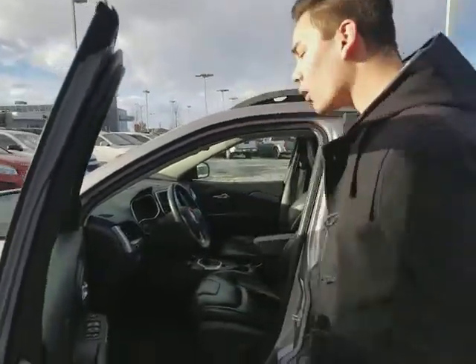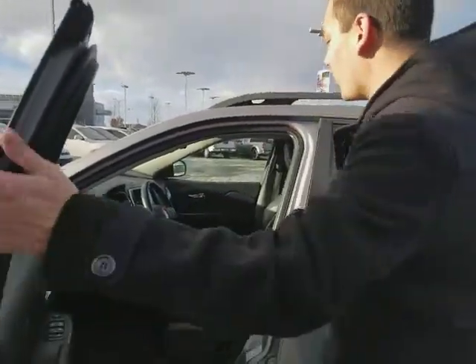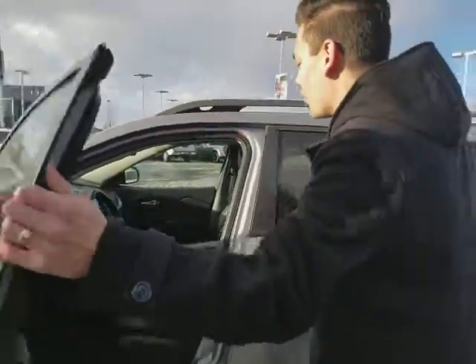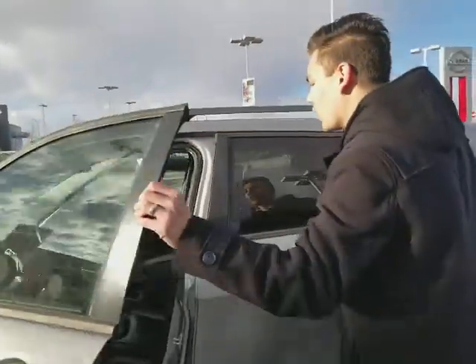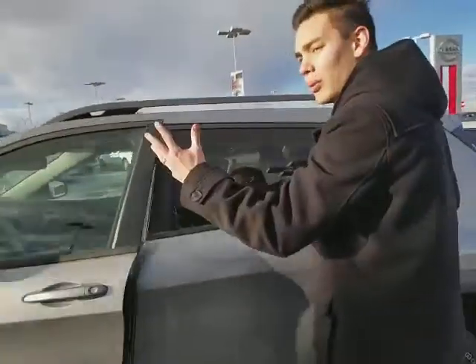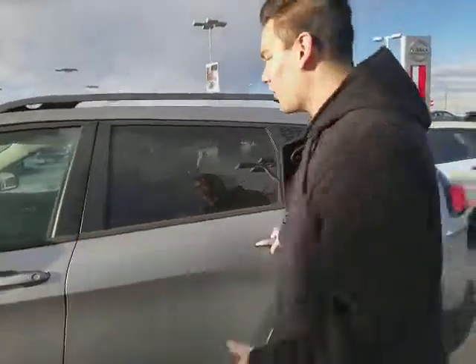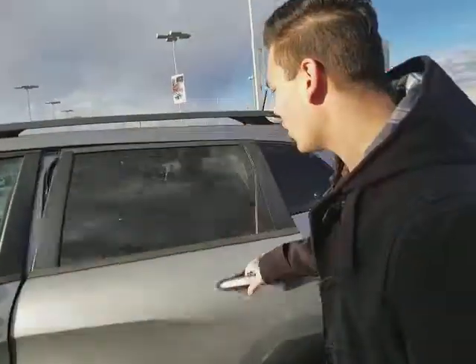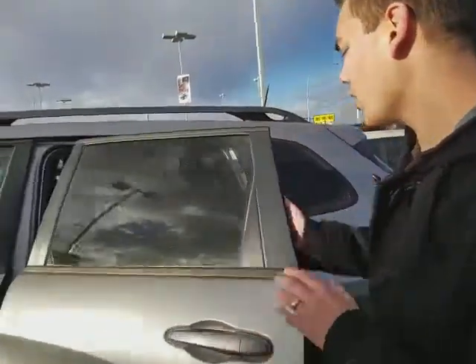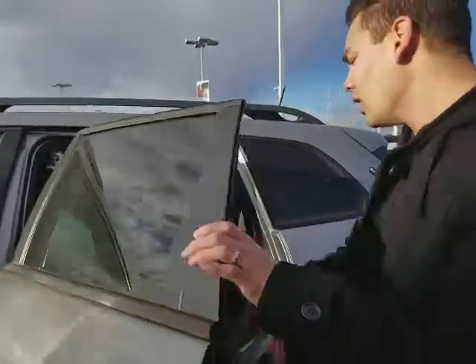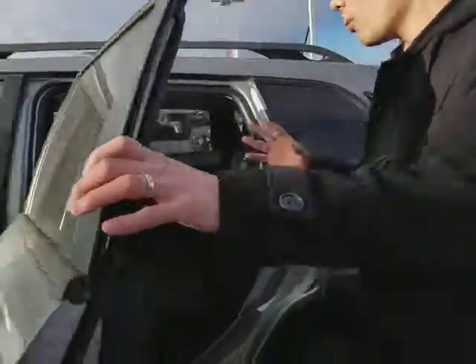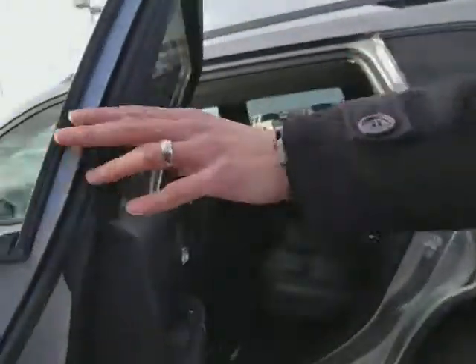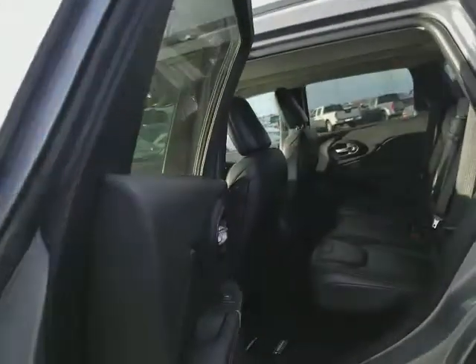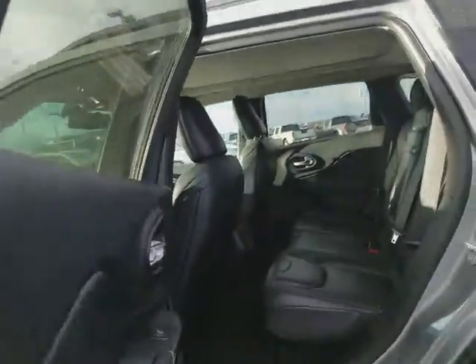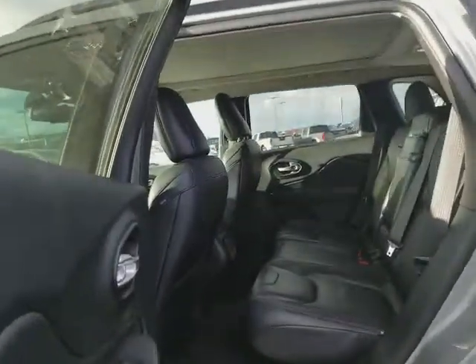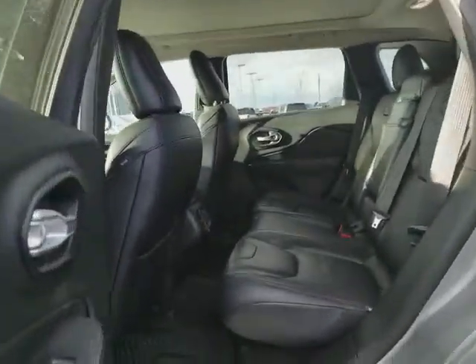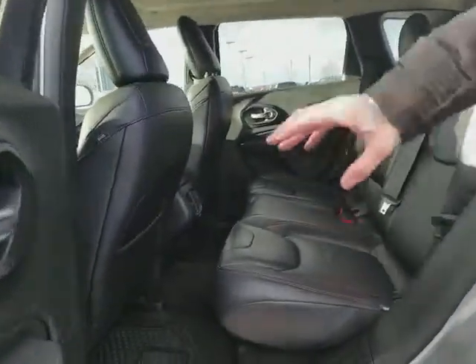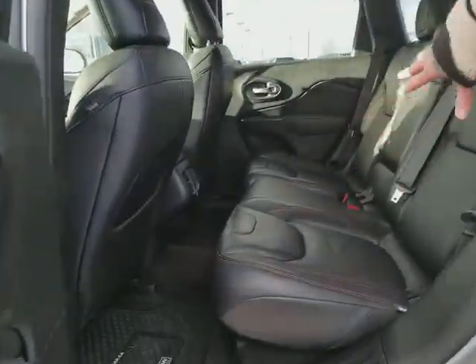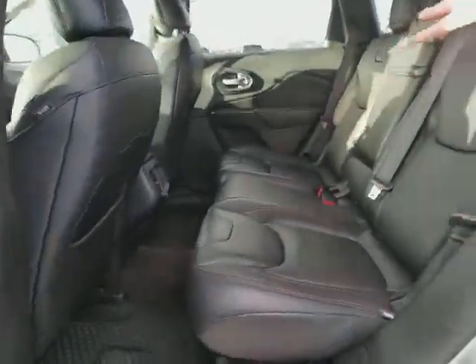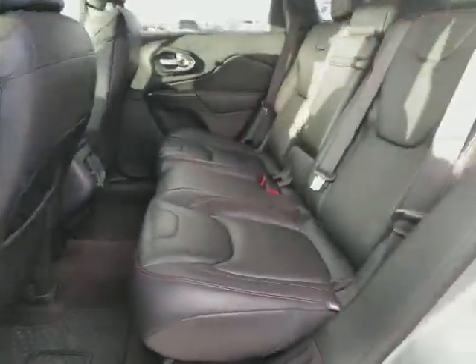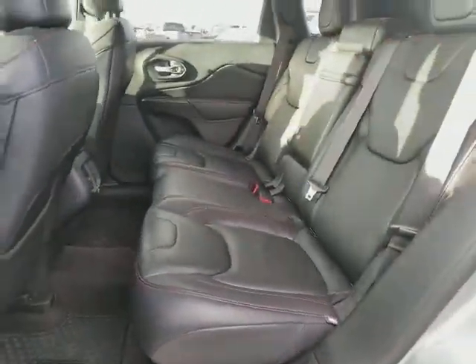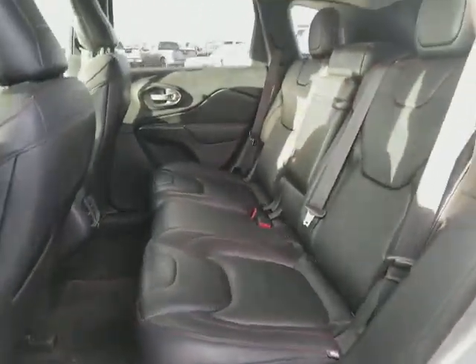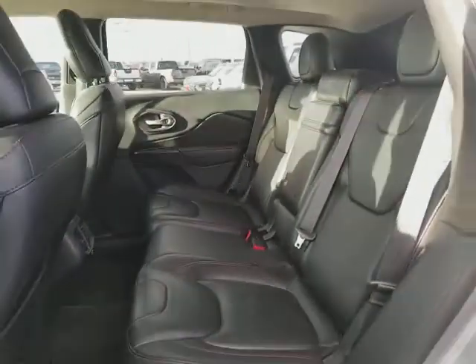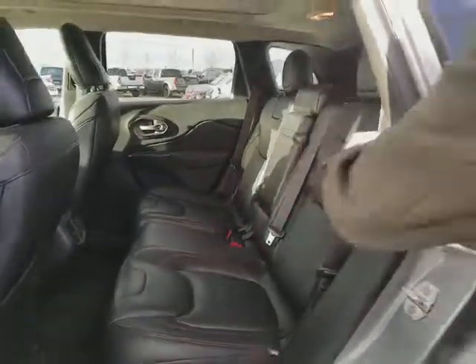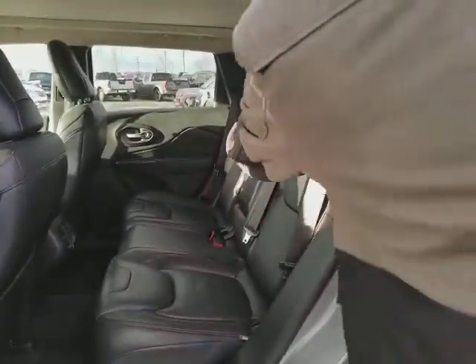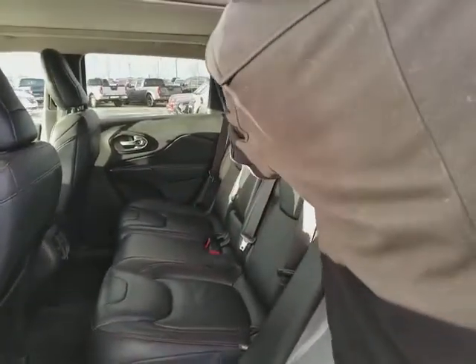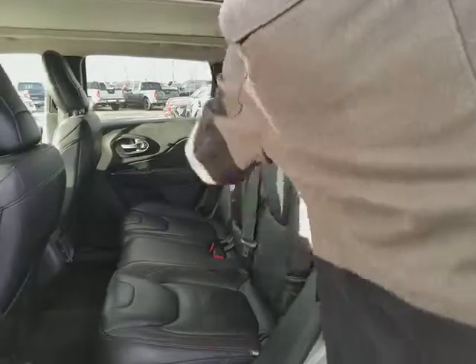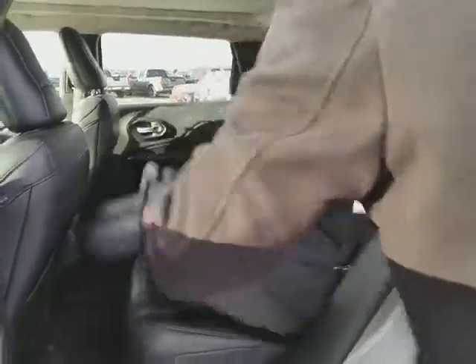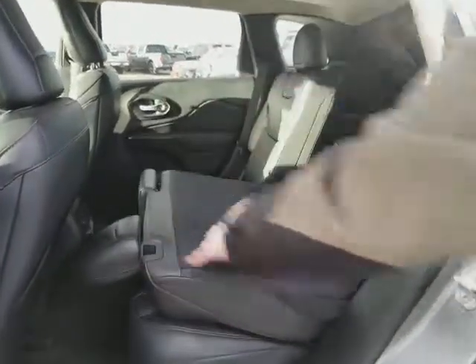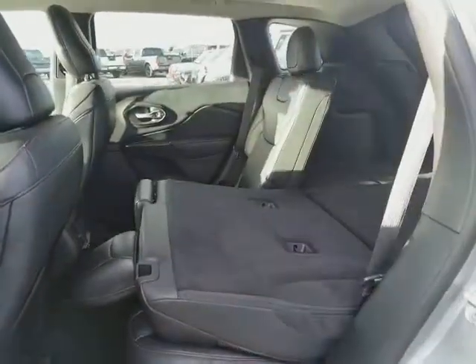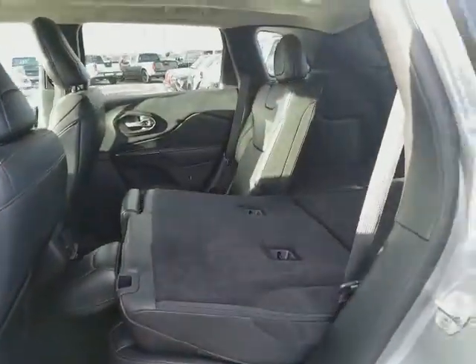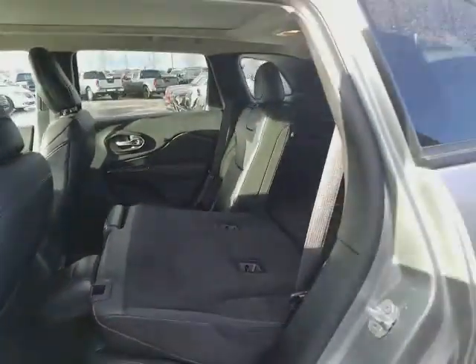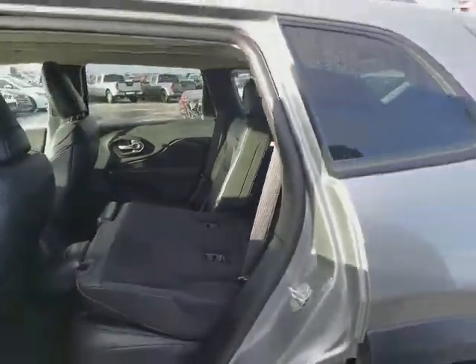Low kilometers on this vehicle, still has a remaining factory warranty. We'll go over more features on the inside in a second. Tons of space in the back here as well — the seats fold down in a 40-60 split giving you extra space.